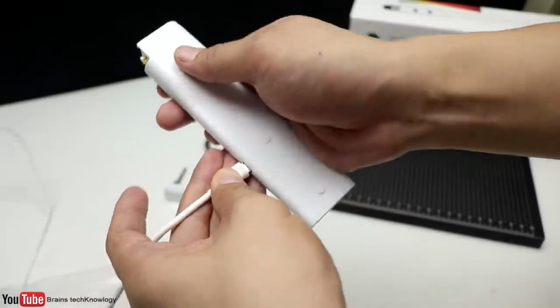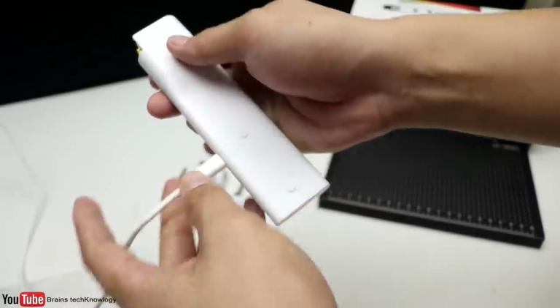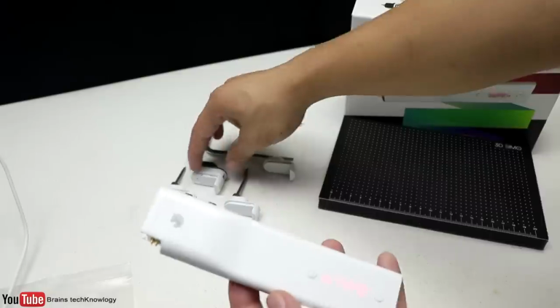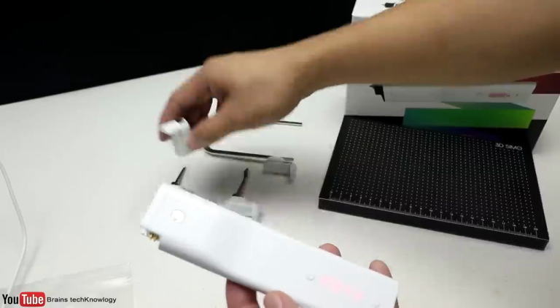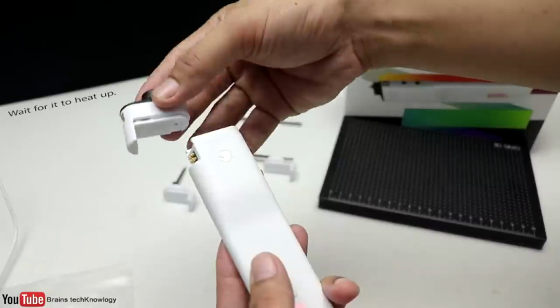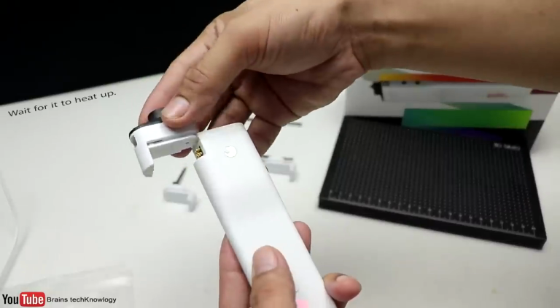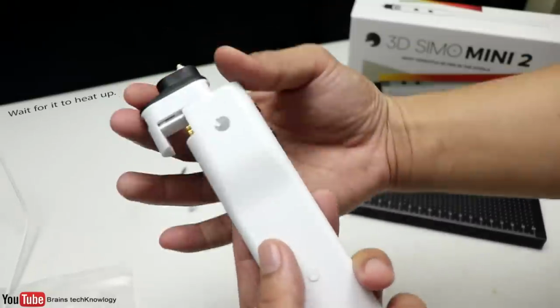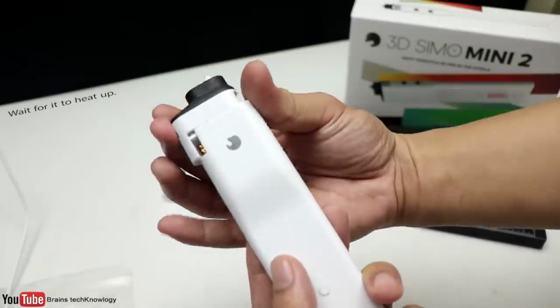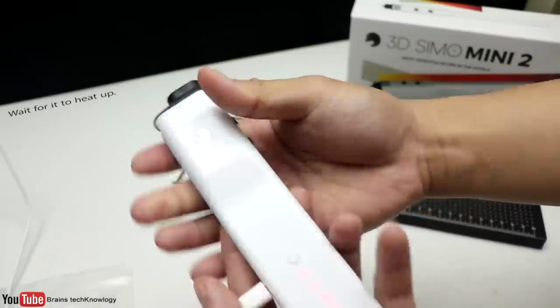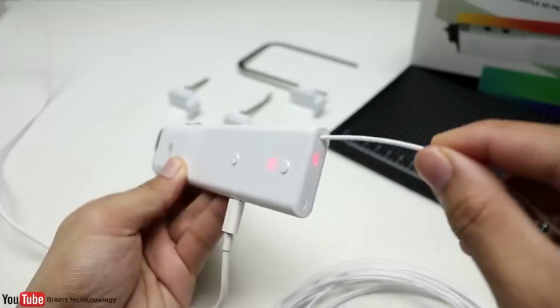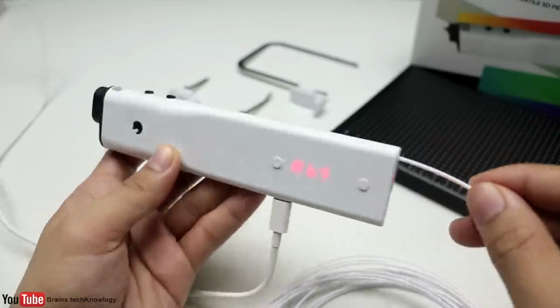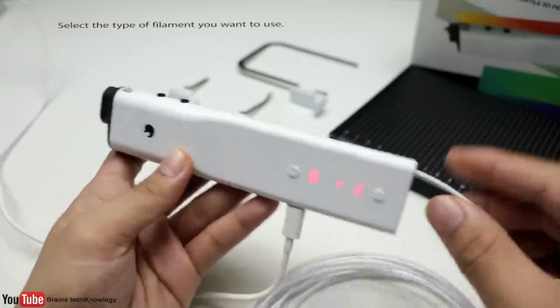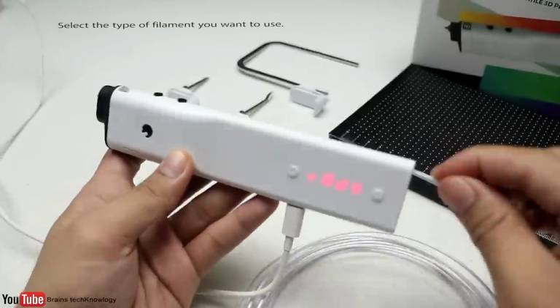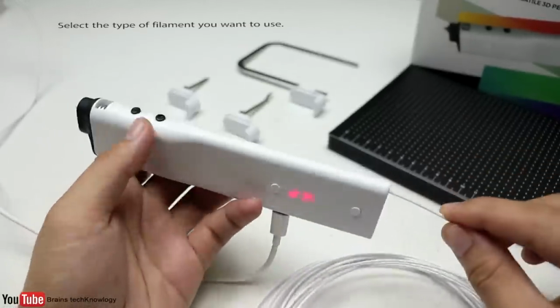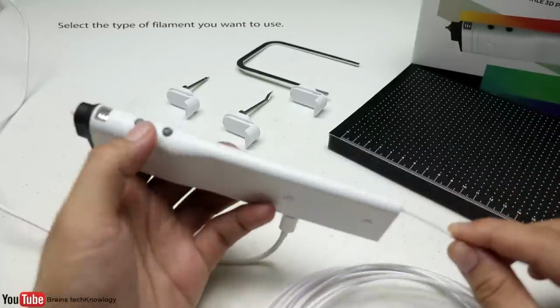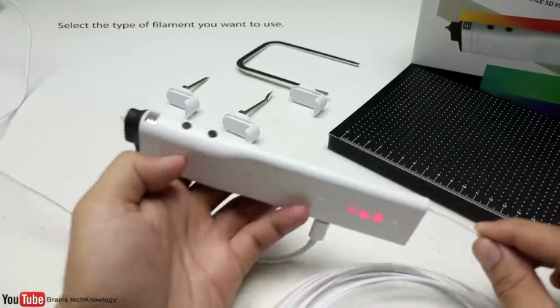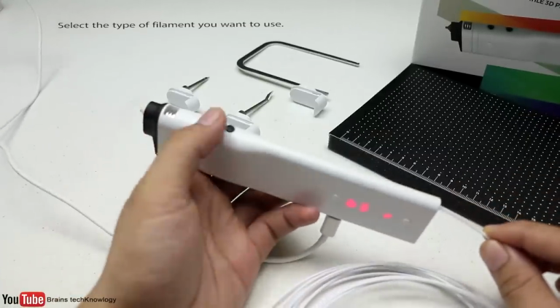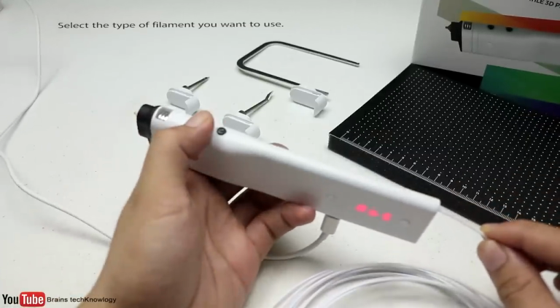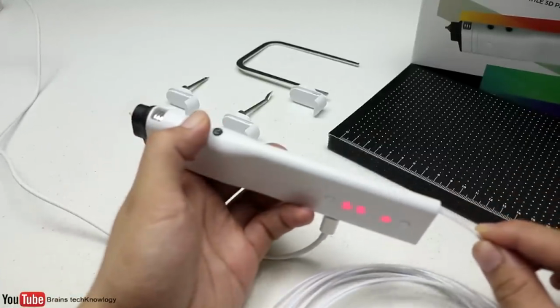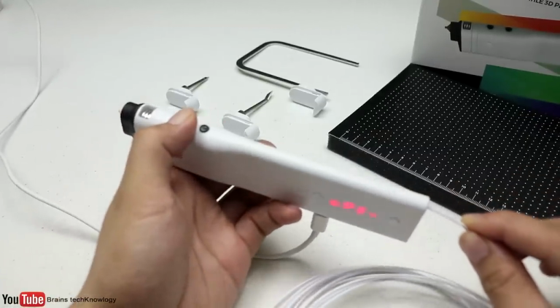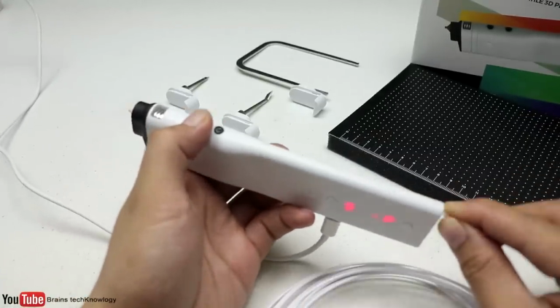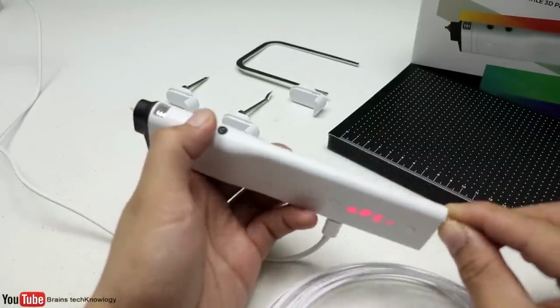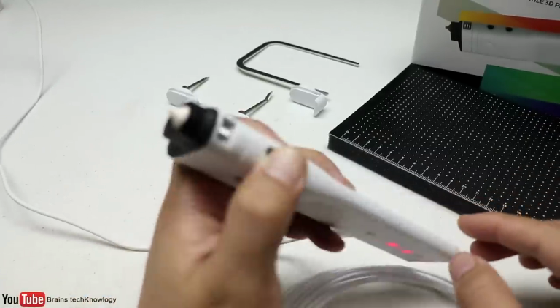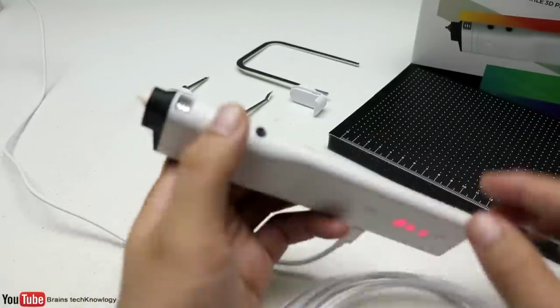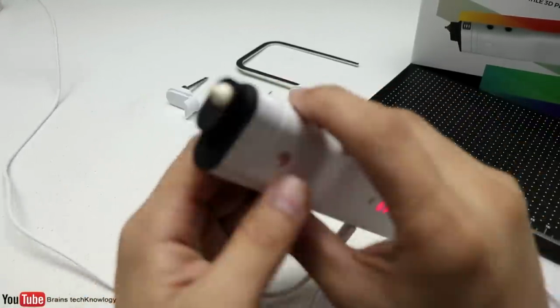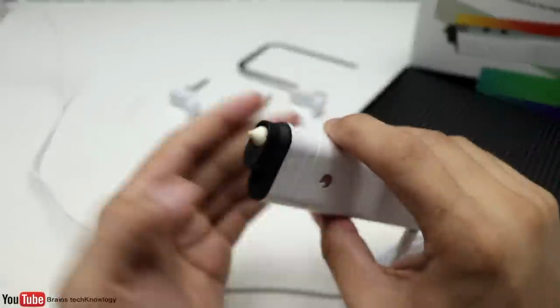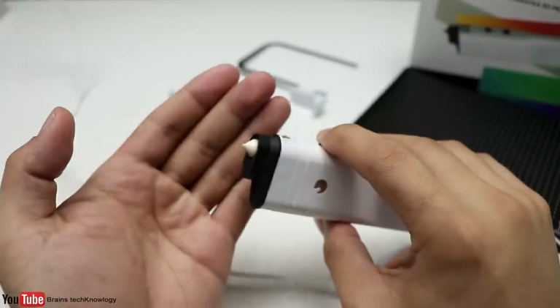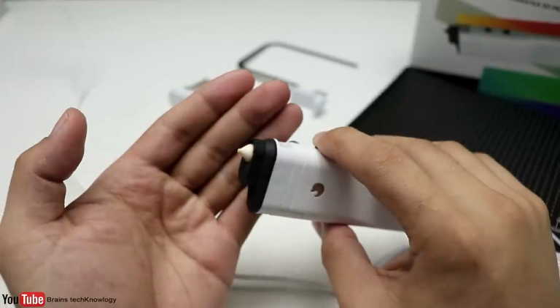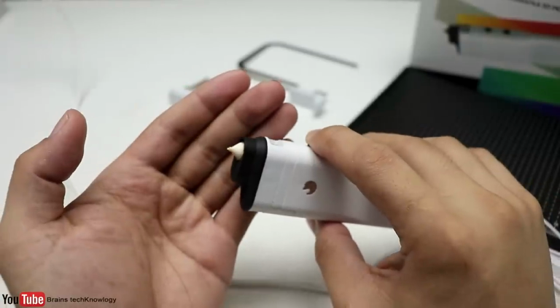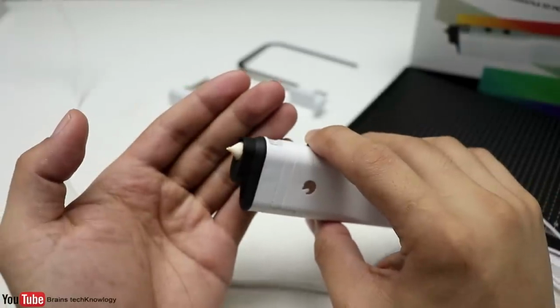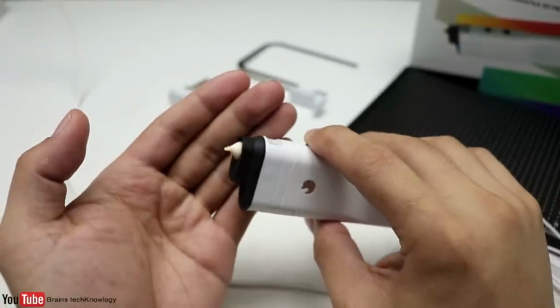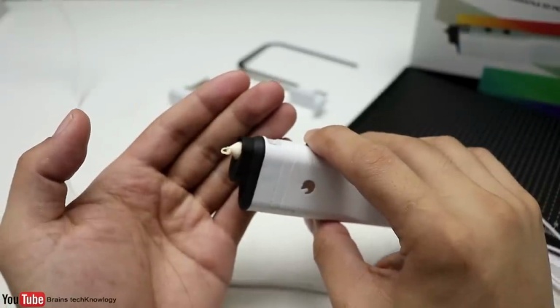Let's turn it on and start creating 3D stuff. All you have to do is put the 3D nozzle on, feed the filament, press this button, and there you go — let's begin!